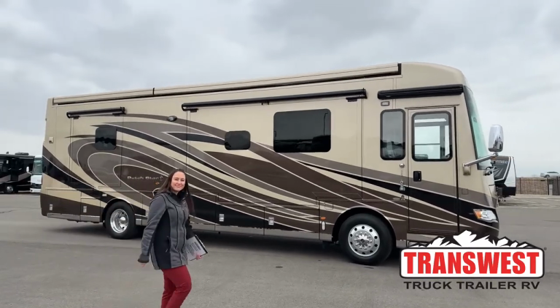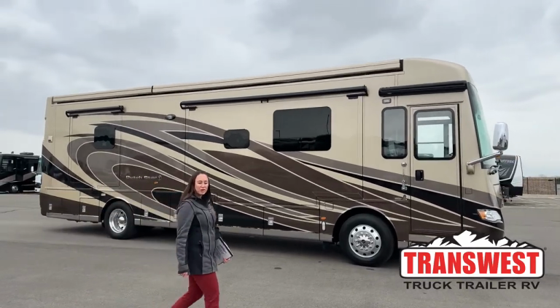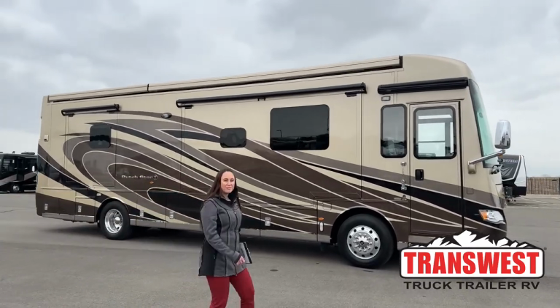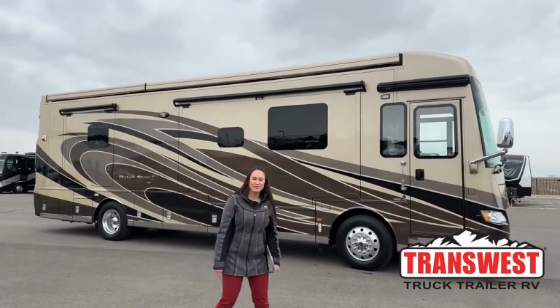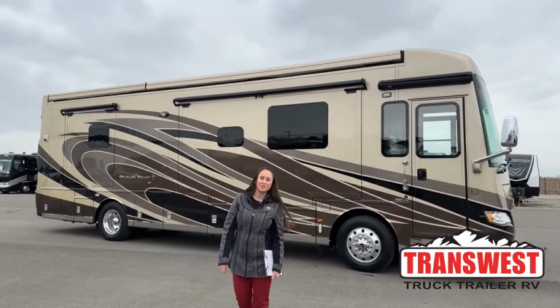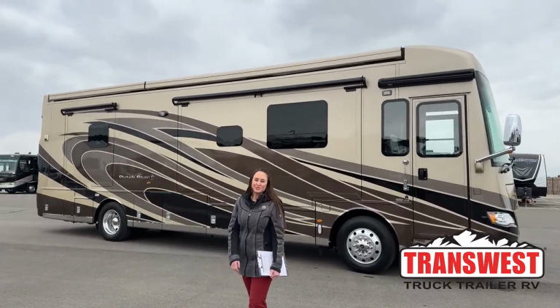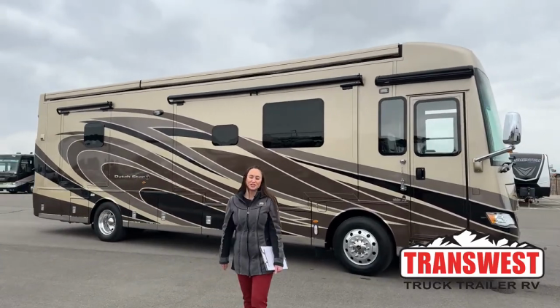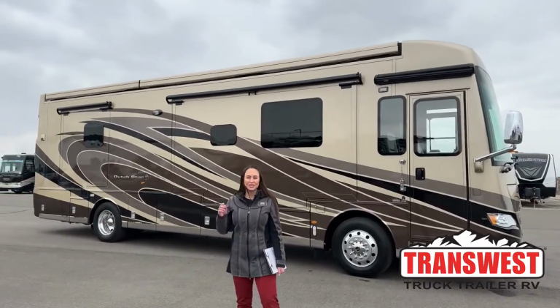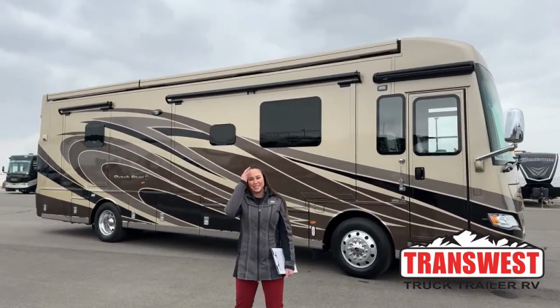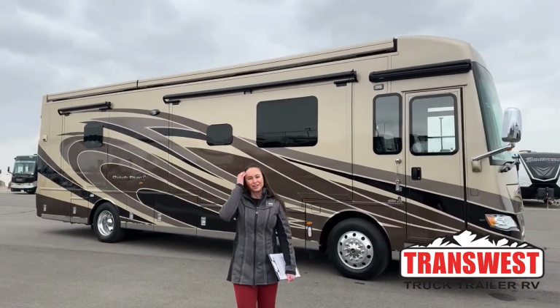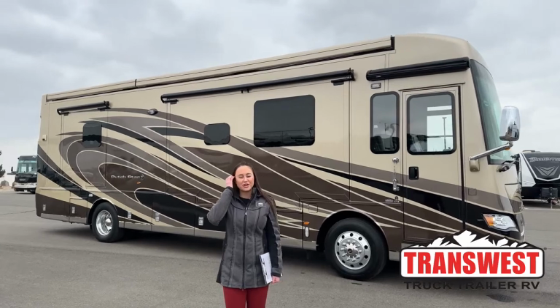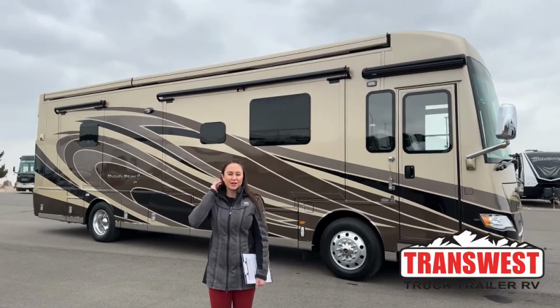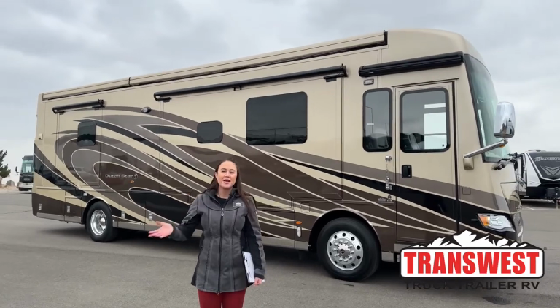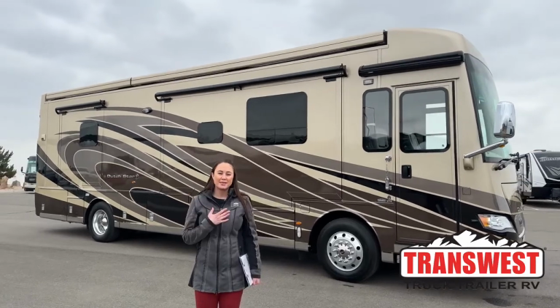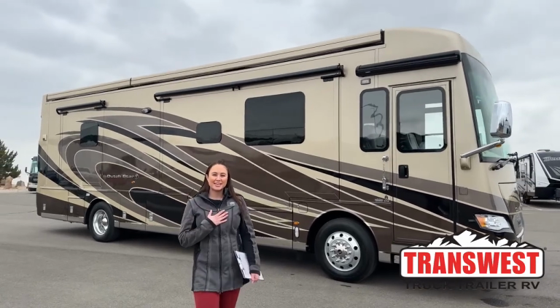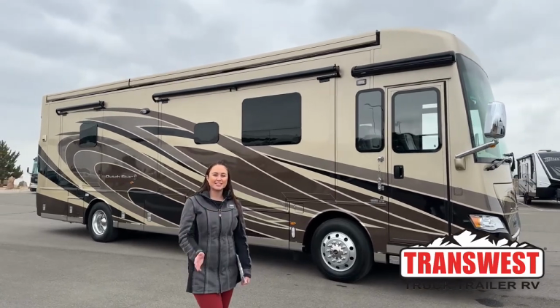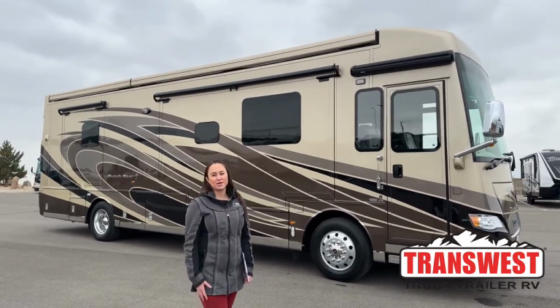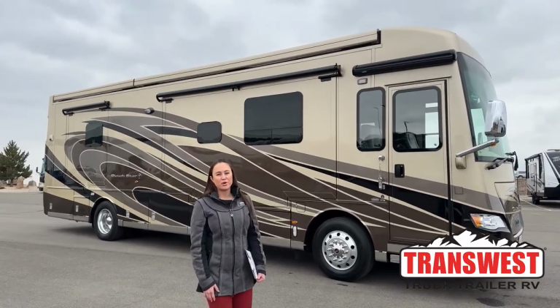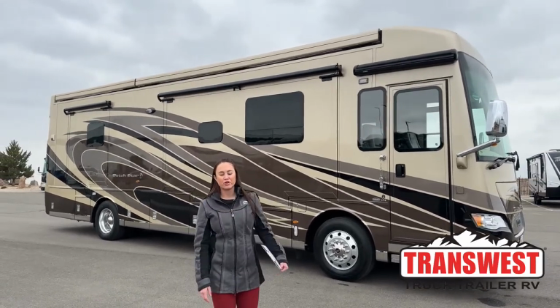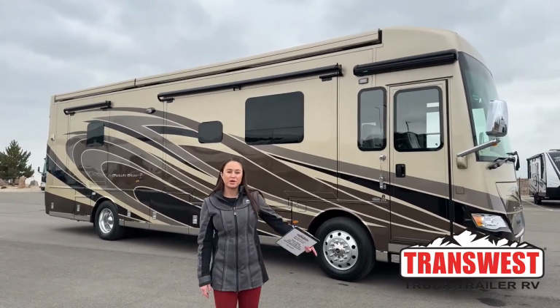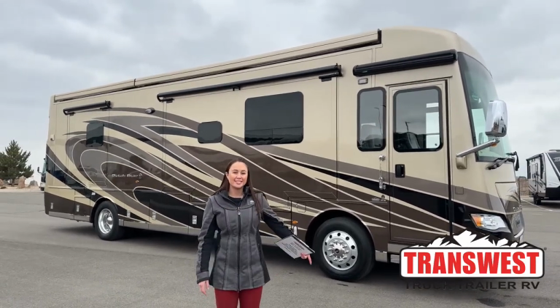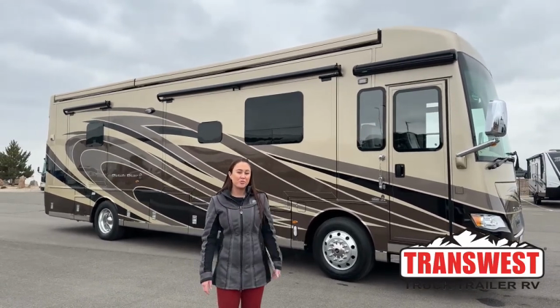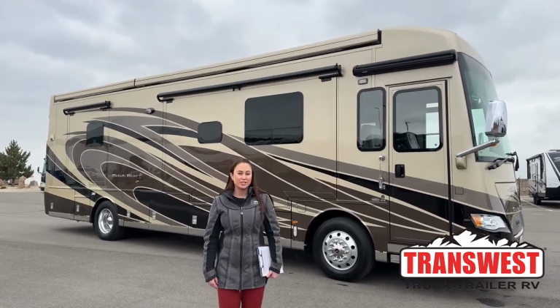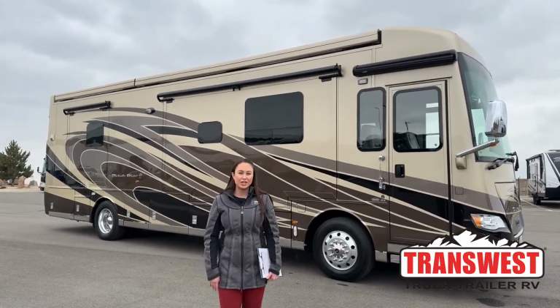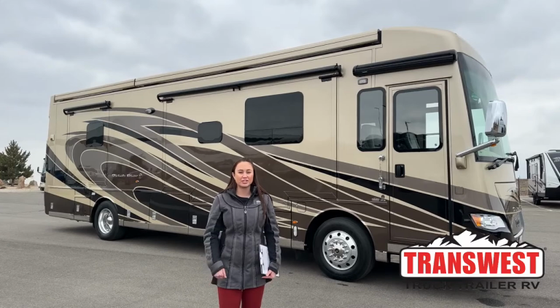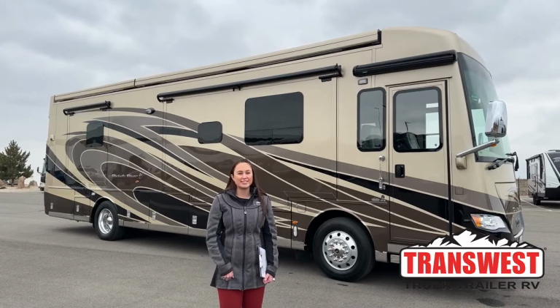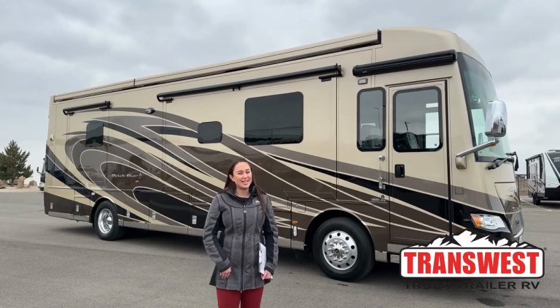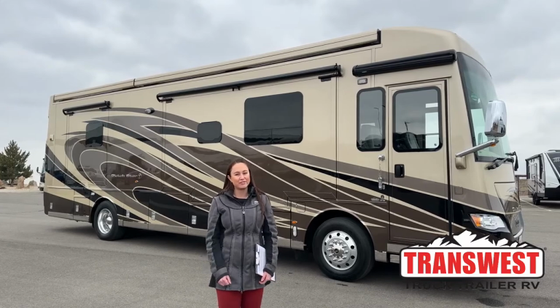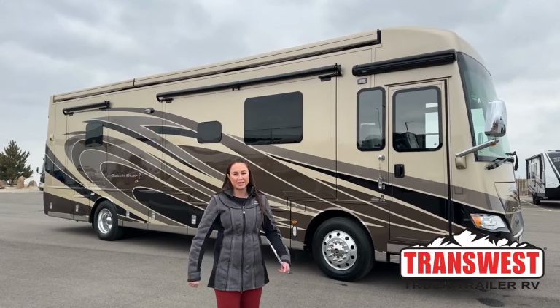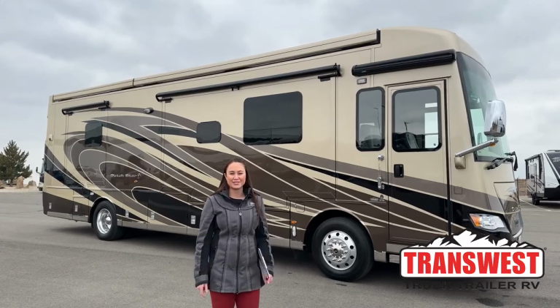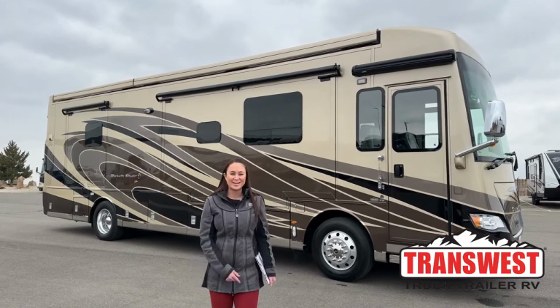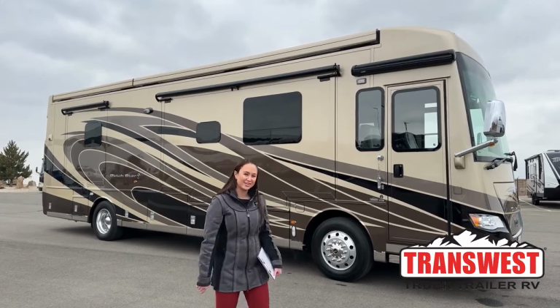Good morning everybody, welcome to Transwest Truck Trailer RV here in Frederick, Colorado. My name is Taylor, and today we're going to be going over our 2018 Newmar Dutch Star, the 37-18 floor plan. So let's get right into it.